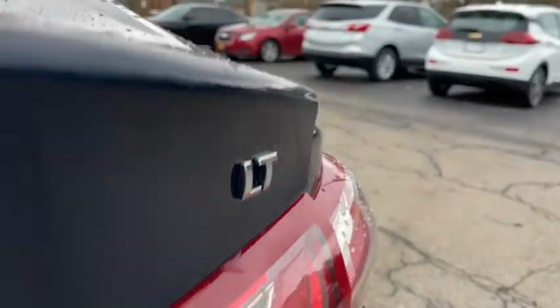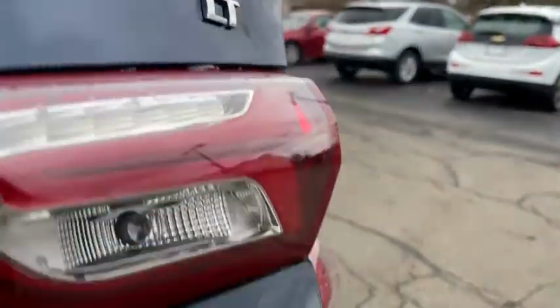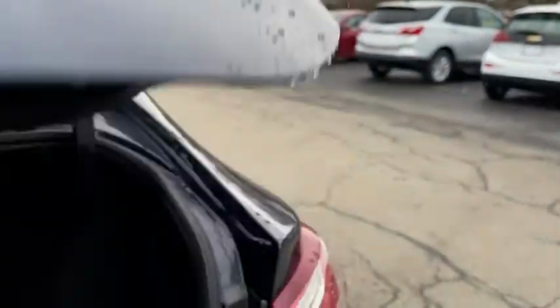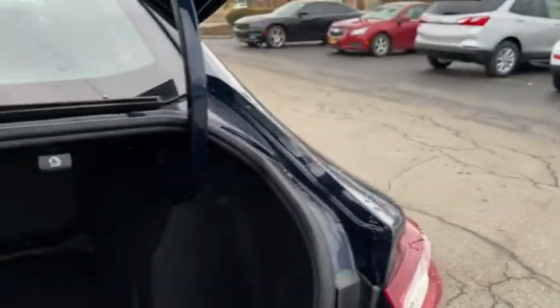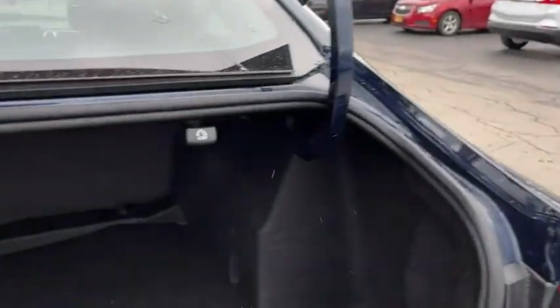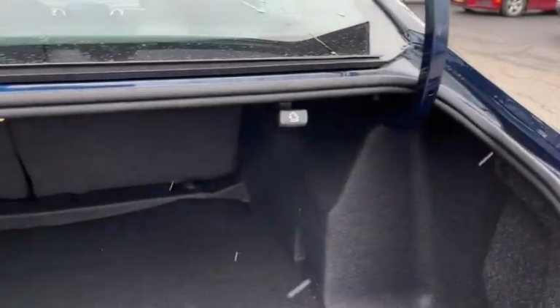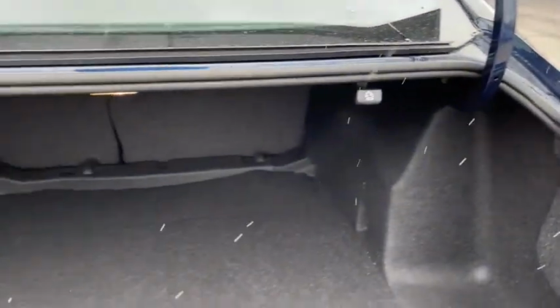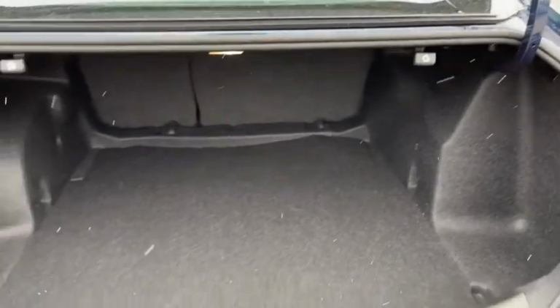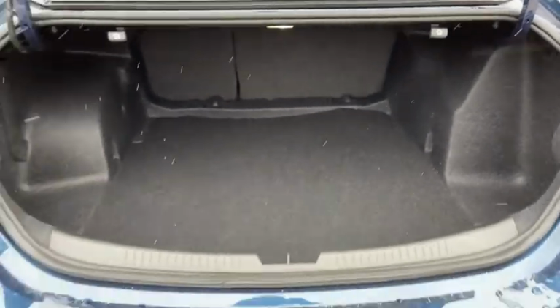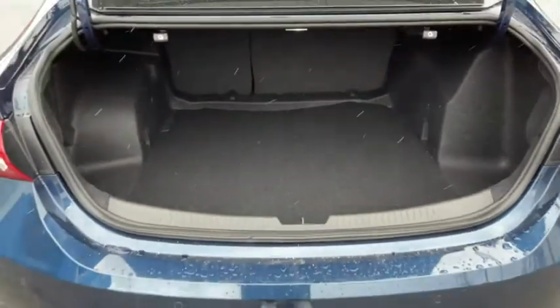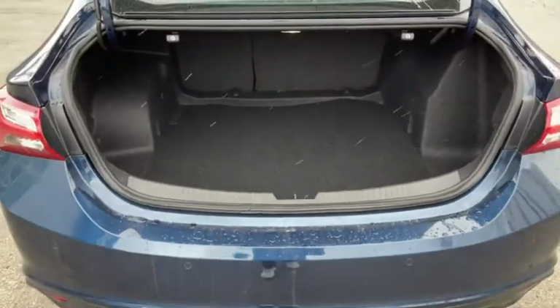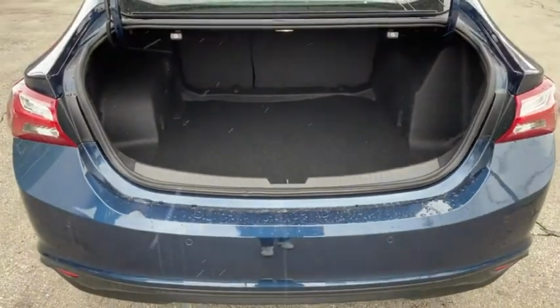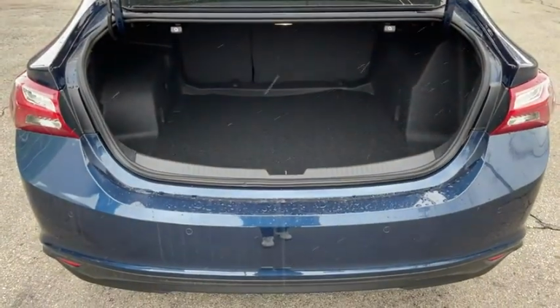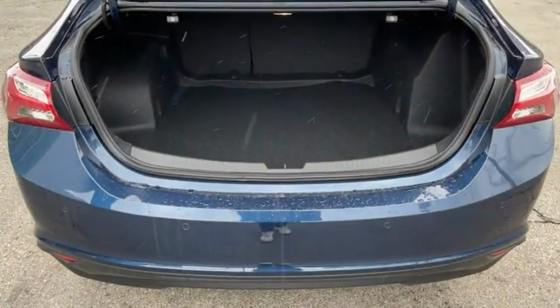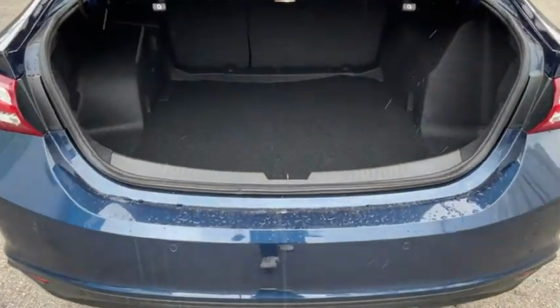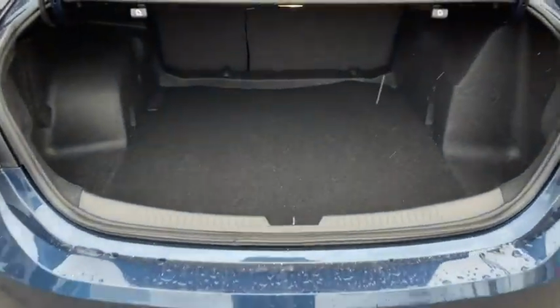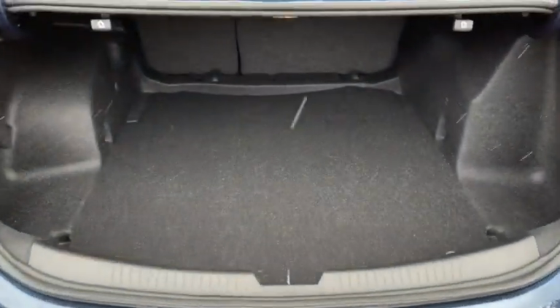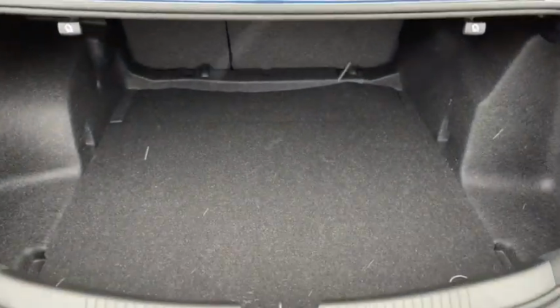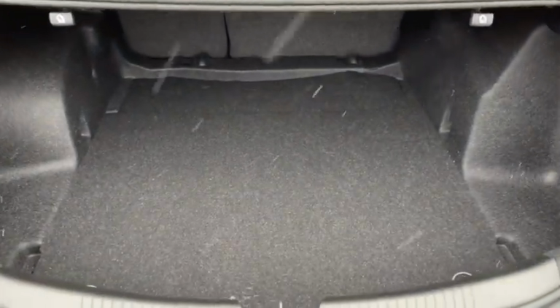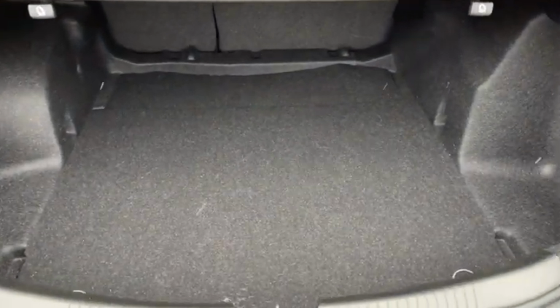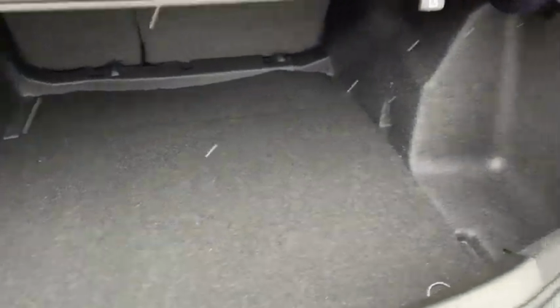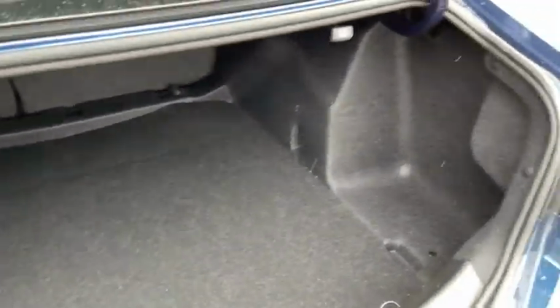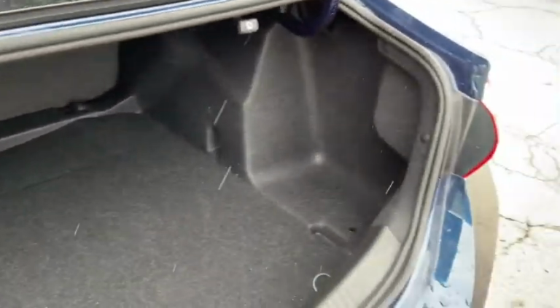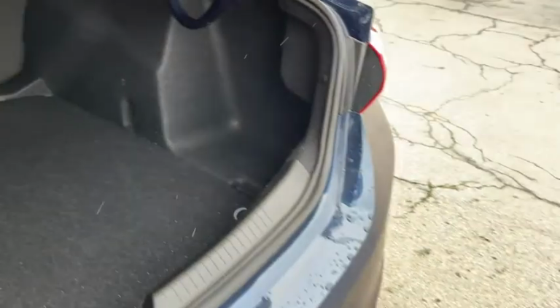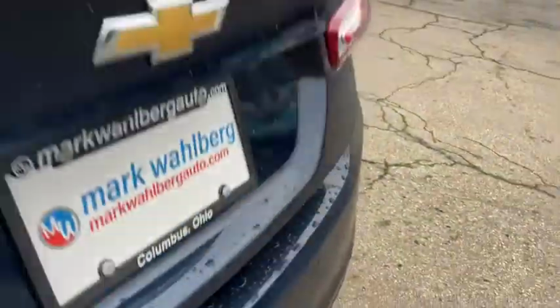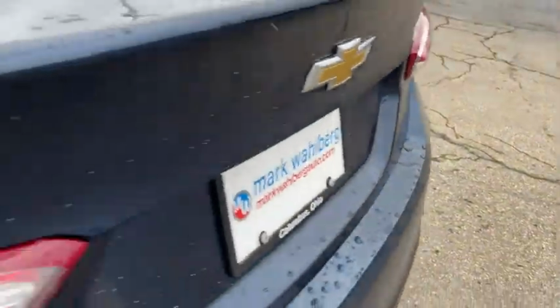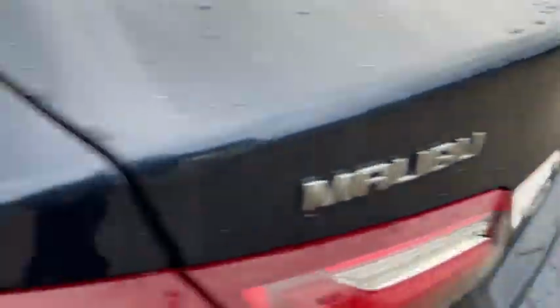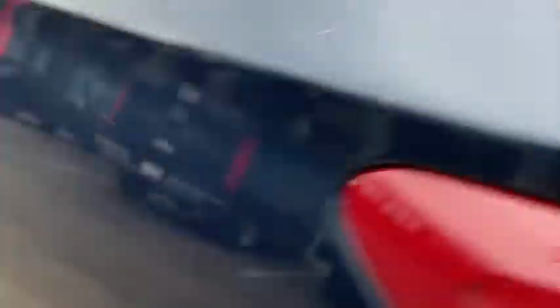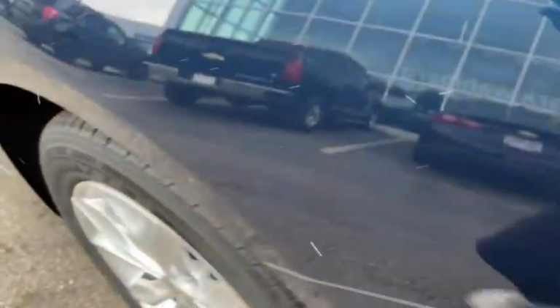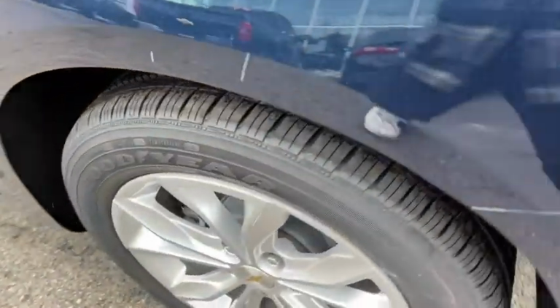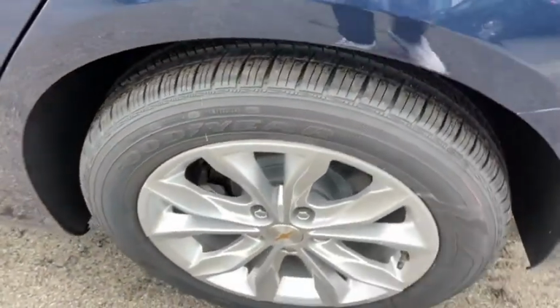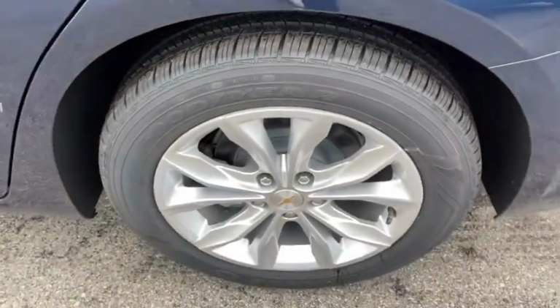Floor mats, four-wheel disc brakes, aluminum wheels, keyless start, front wheel drive, climate control, rear defrost, AM FM stereo radio, passenger airbag.